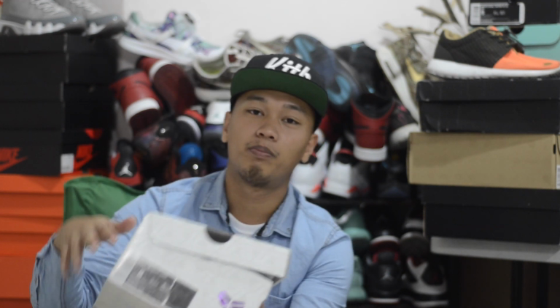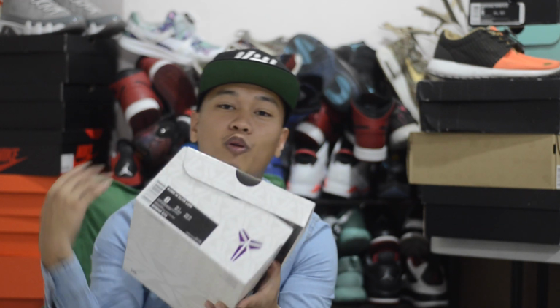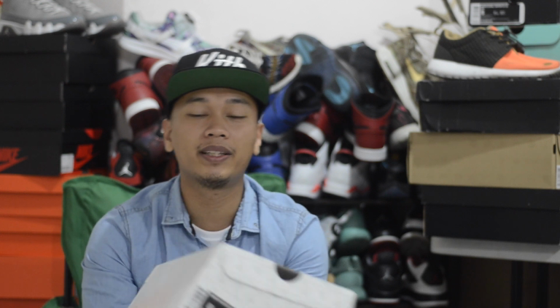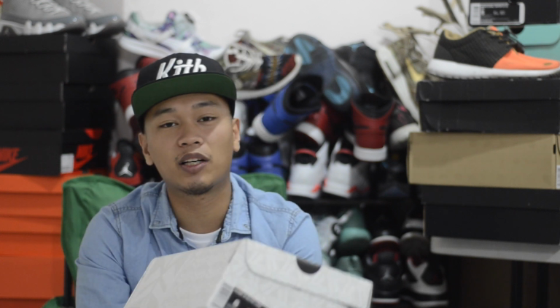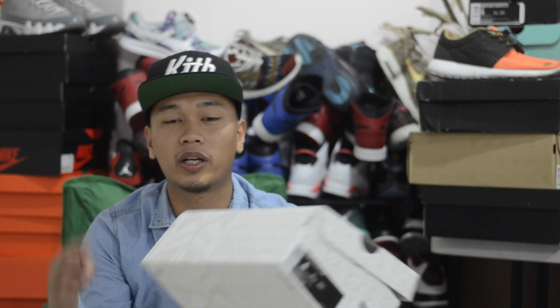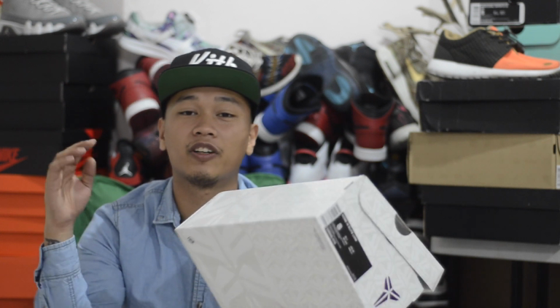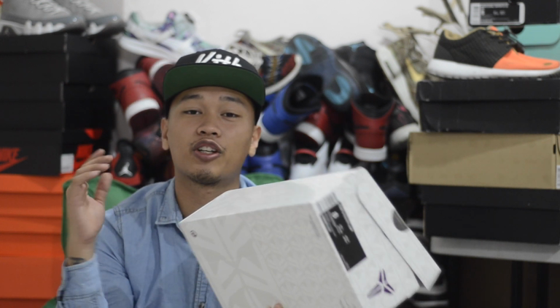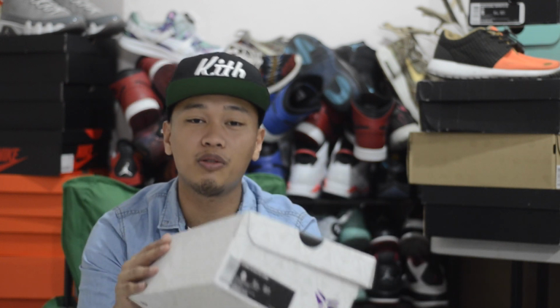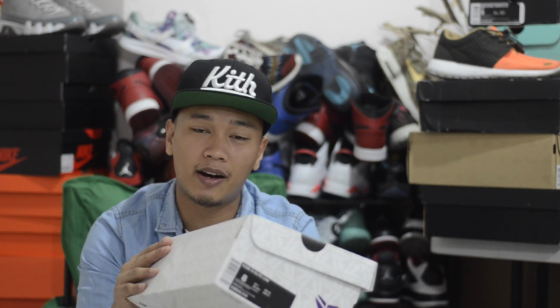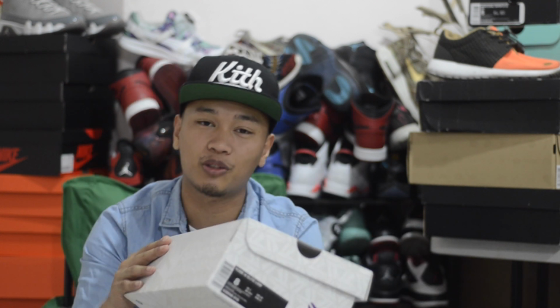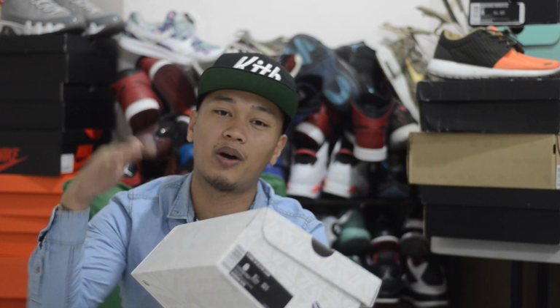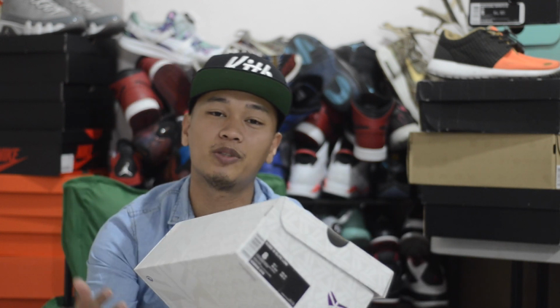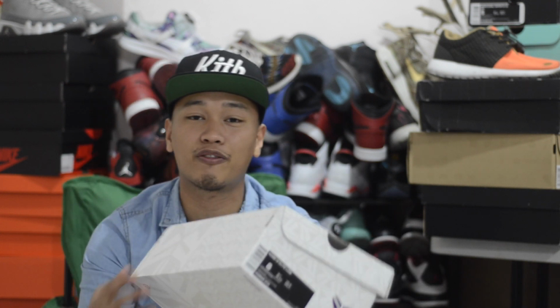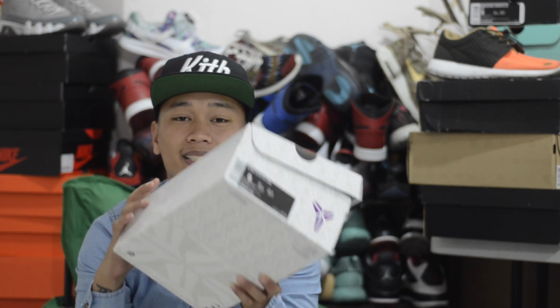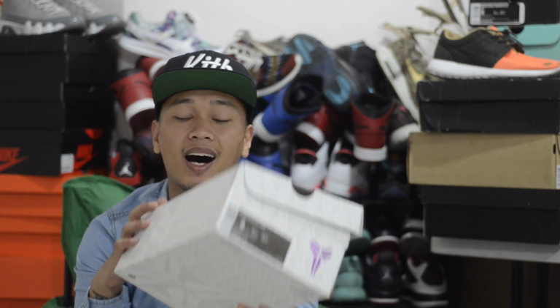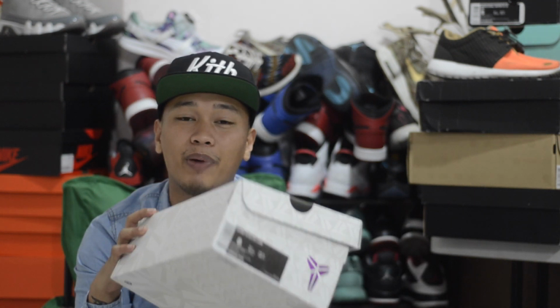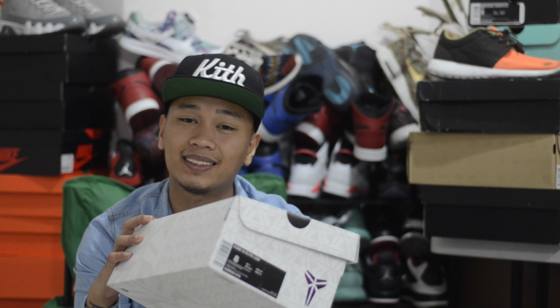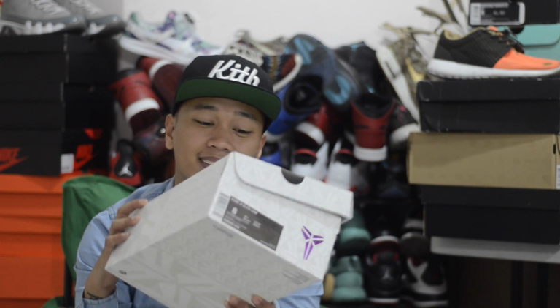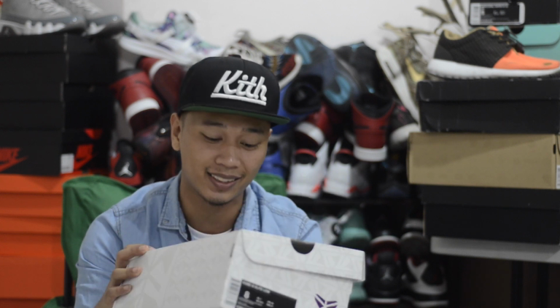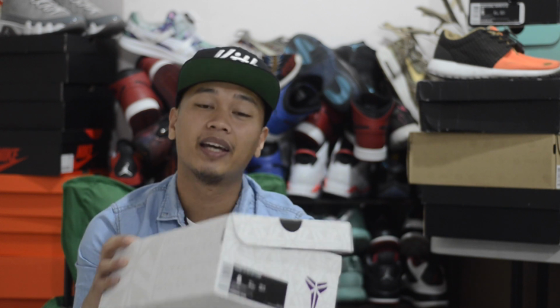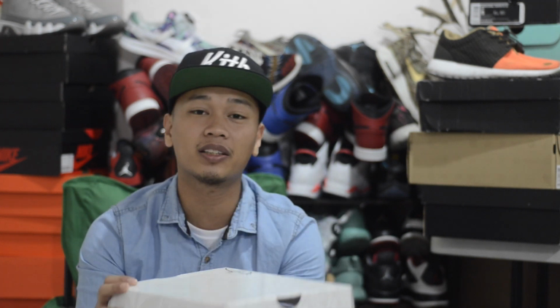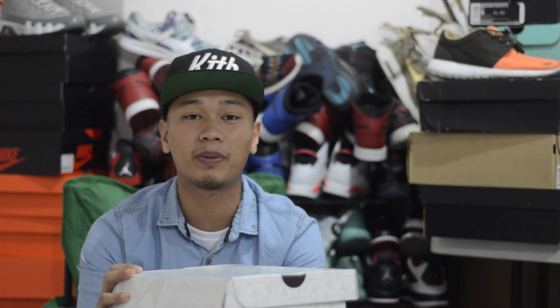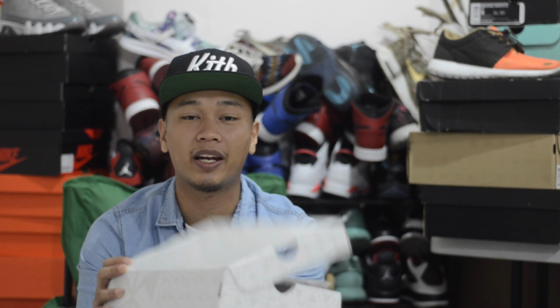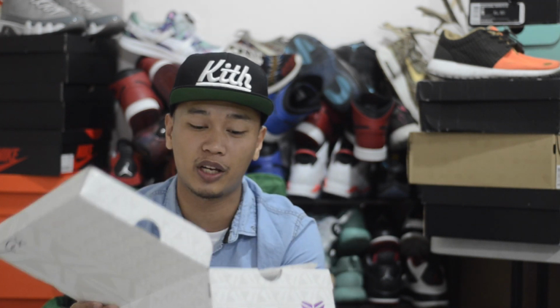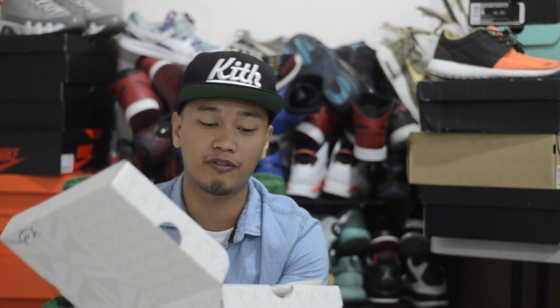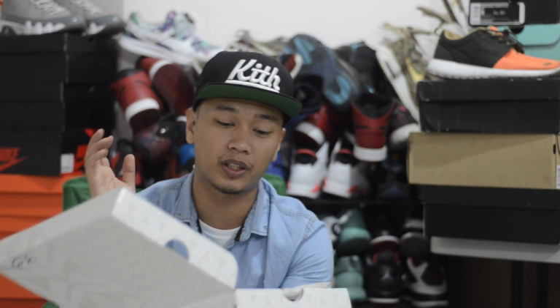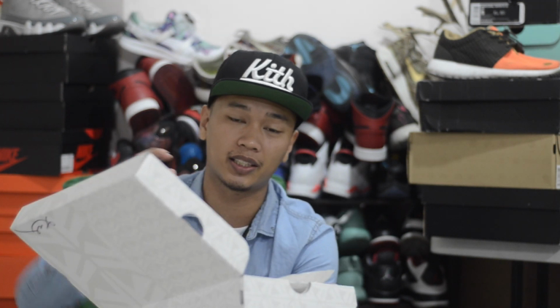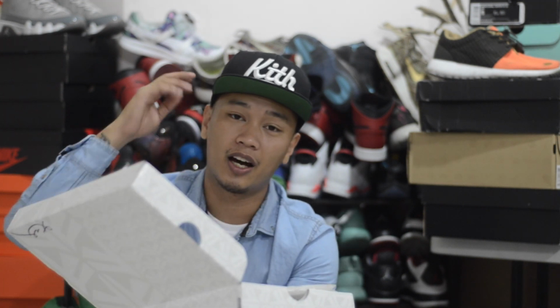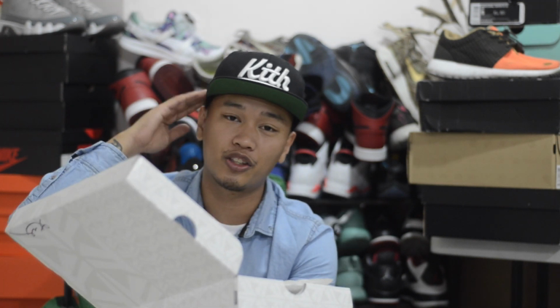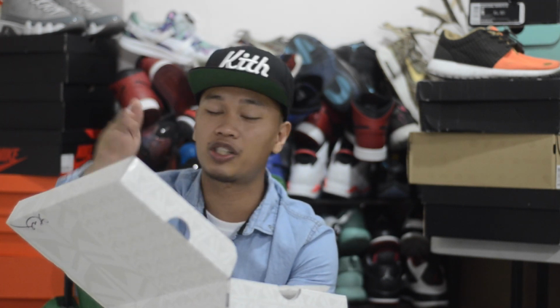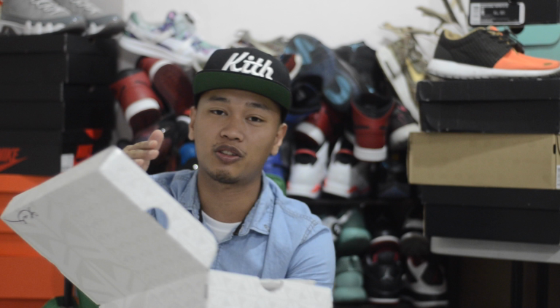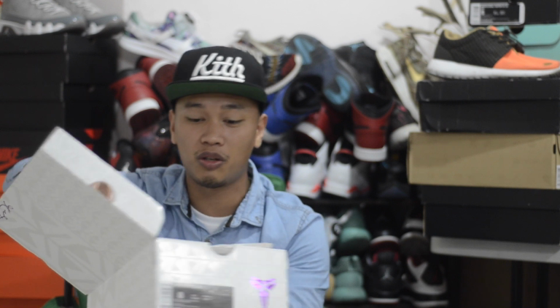Before anything else, I want to give another huge shoutout to MJ for this loud pass assist. He hooked it up again — MJ from Flip With Kicks.